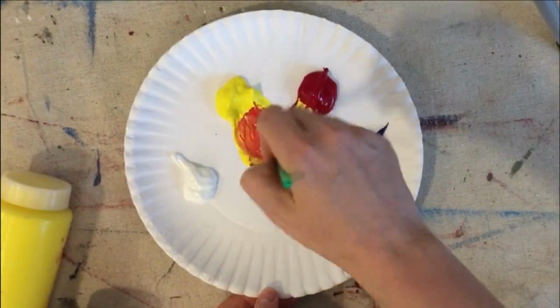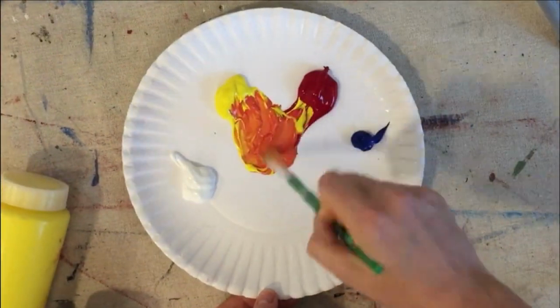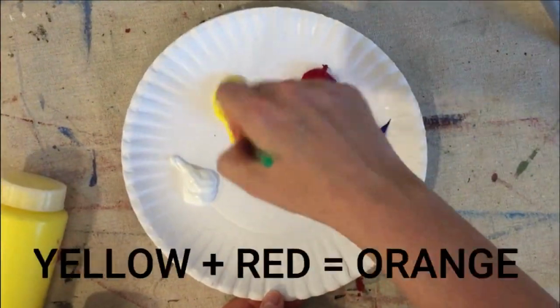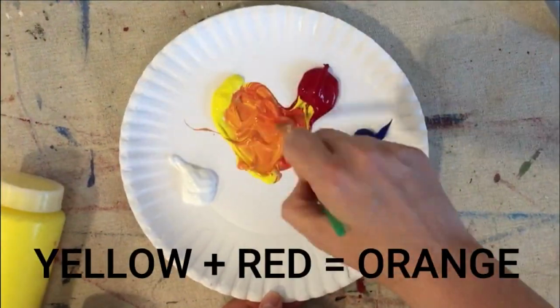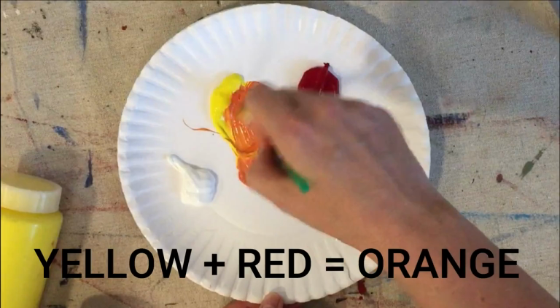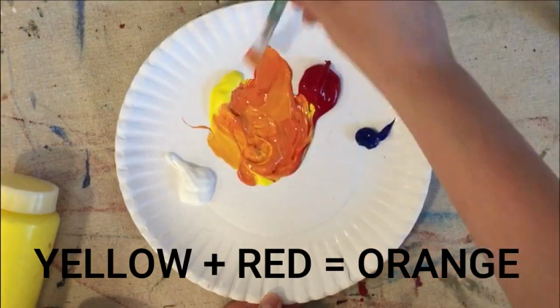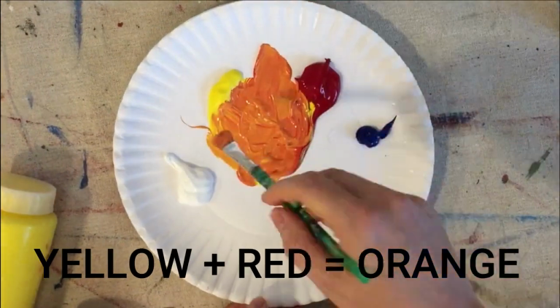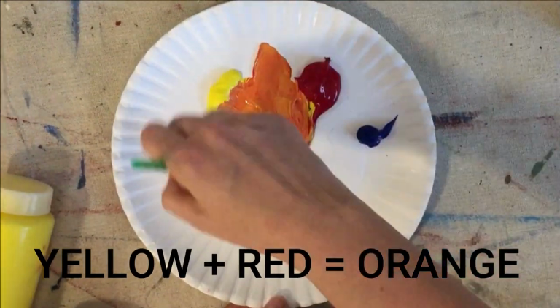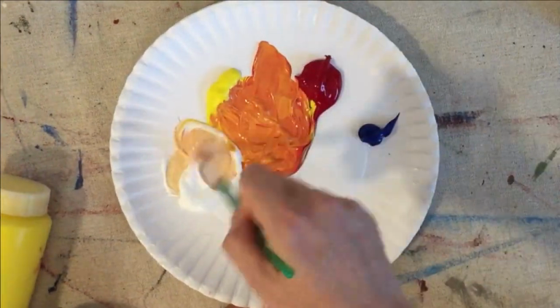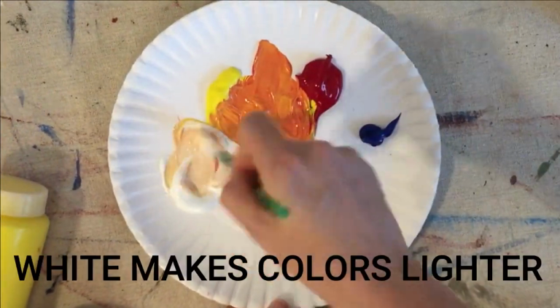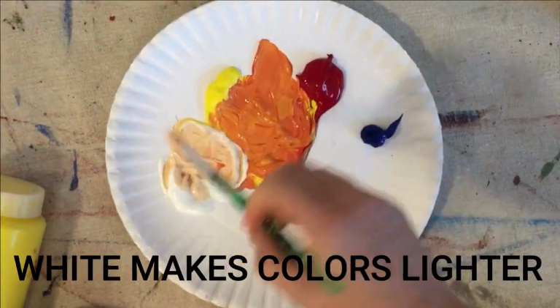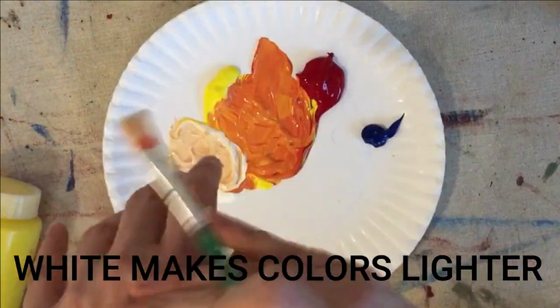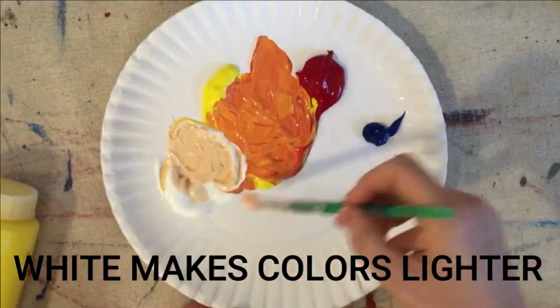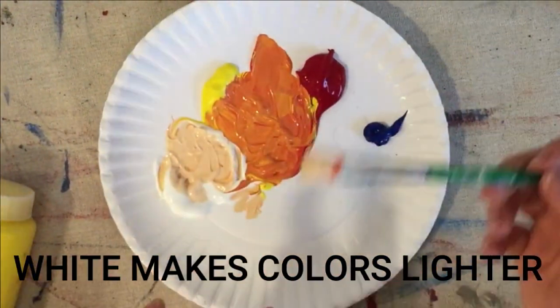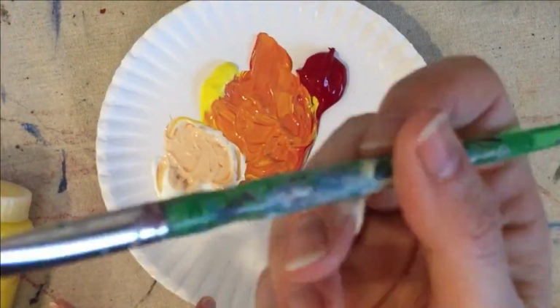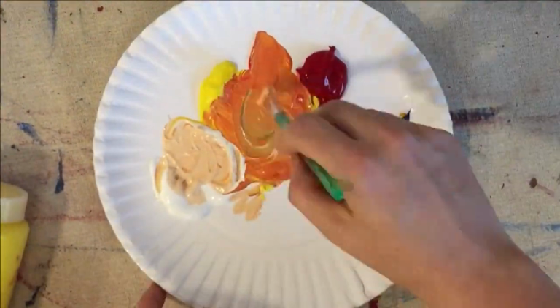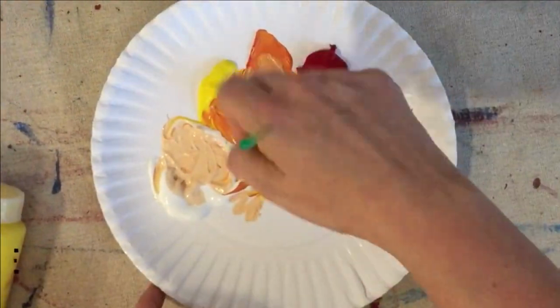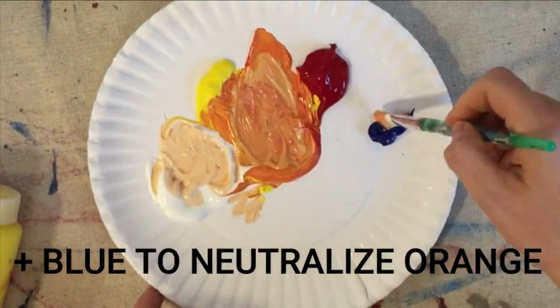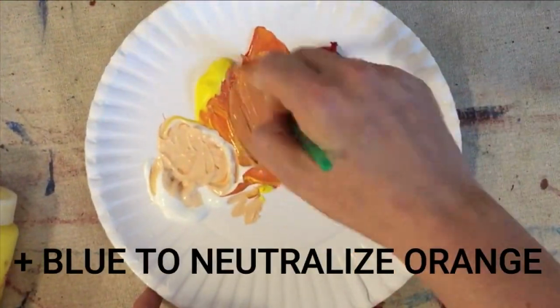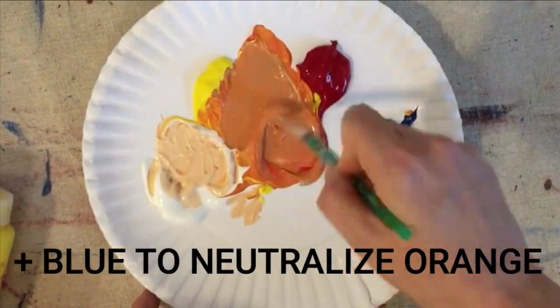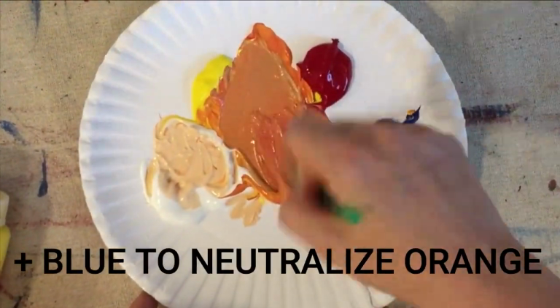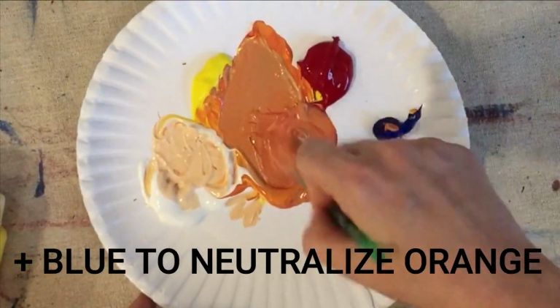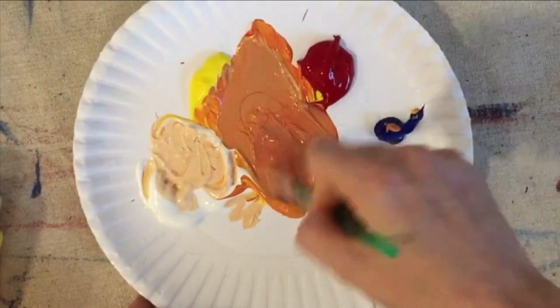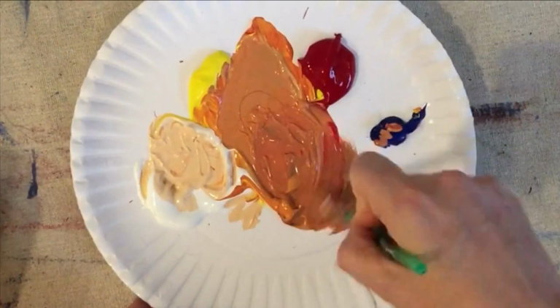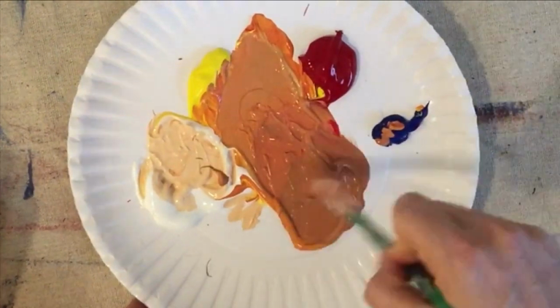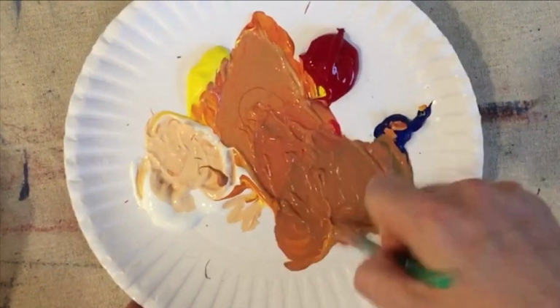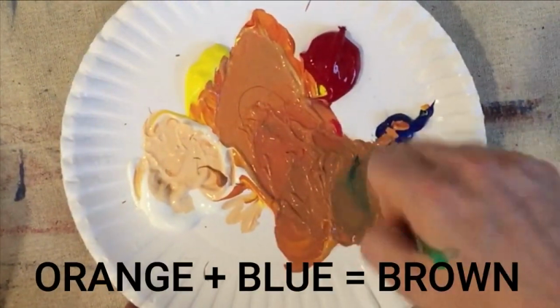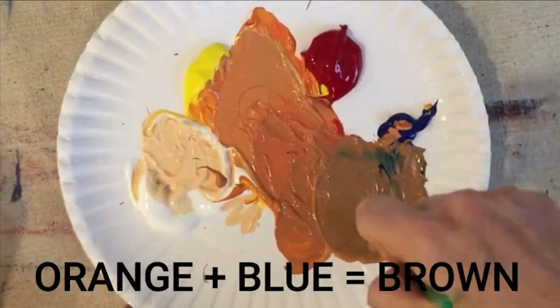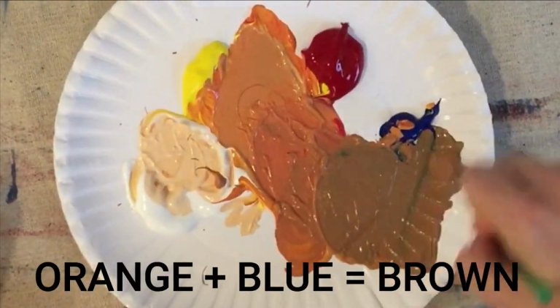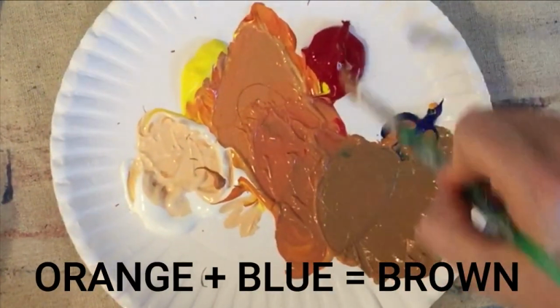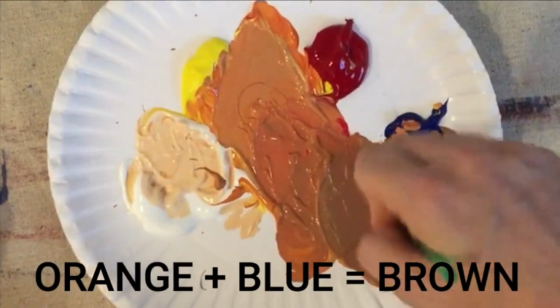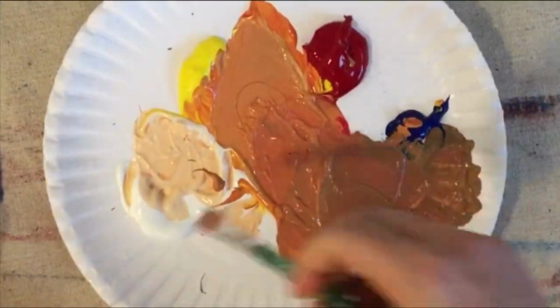First mix yellow and red to make orange. To lighten, add white. To make less neon, add blue. The more blue you add to orange, the more brown it becomes.